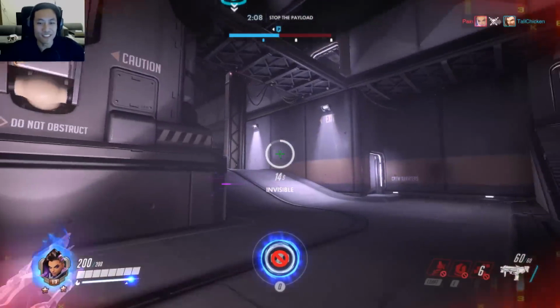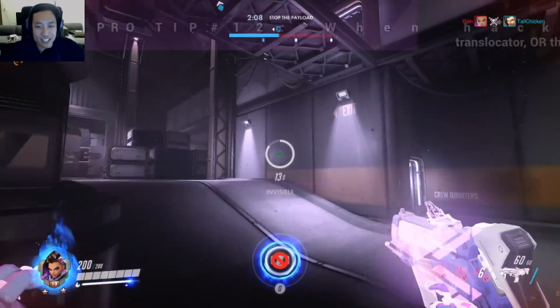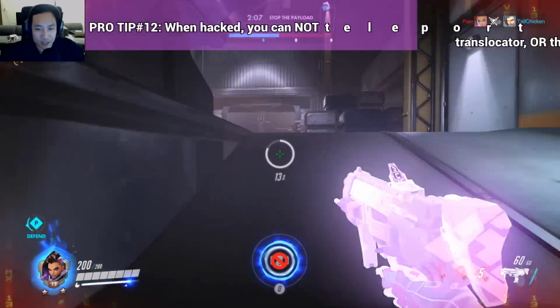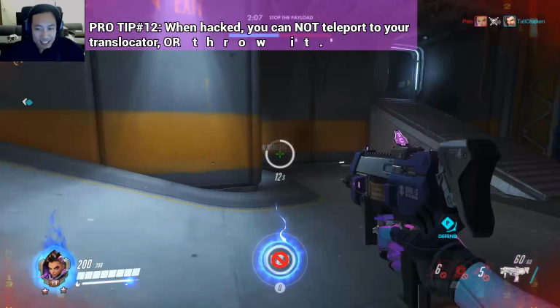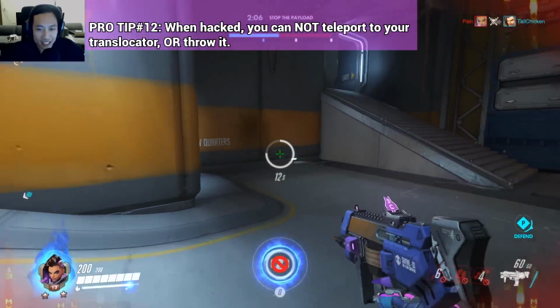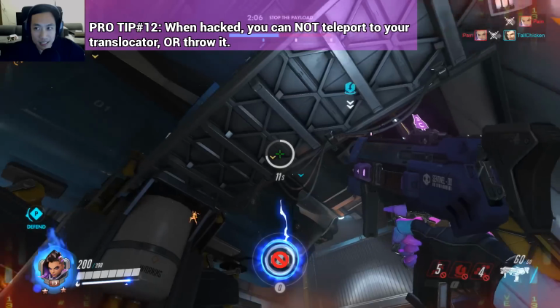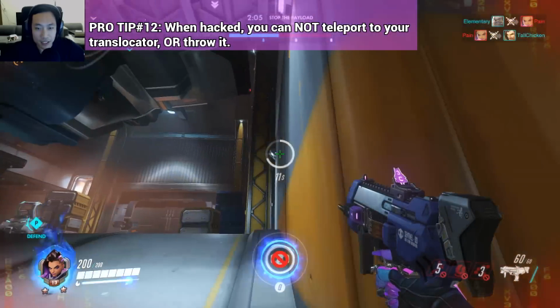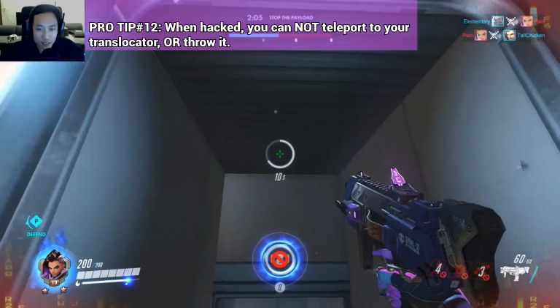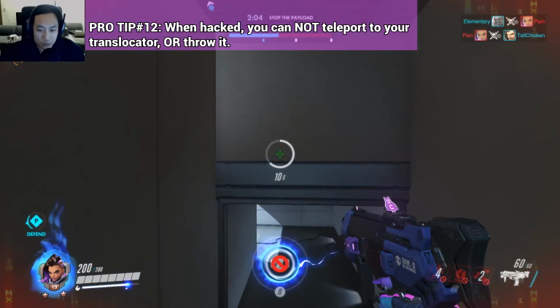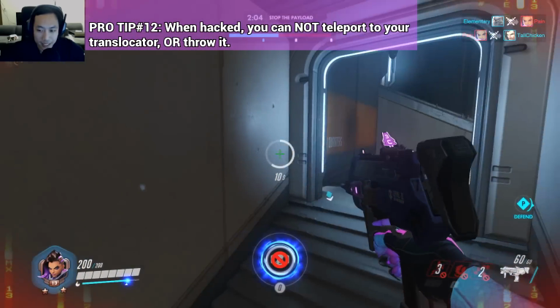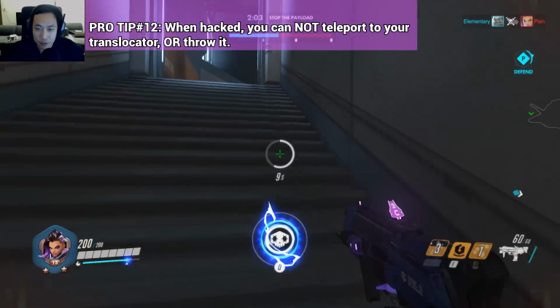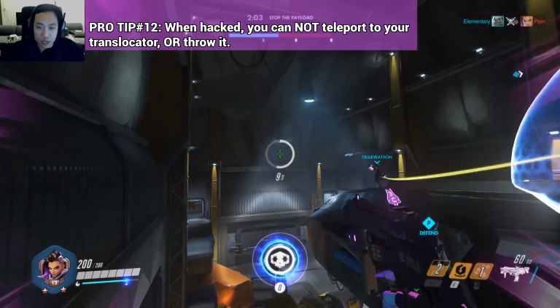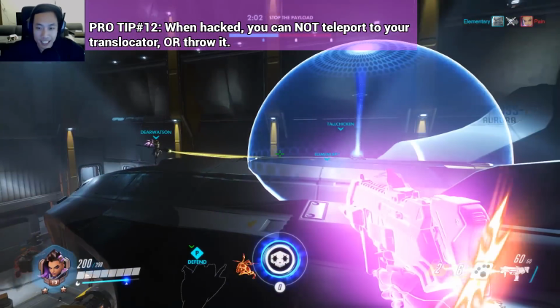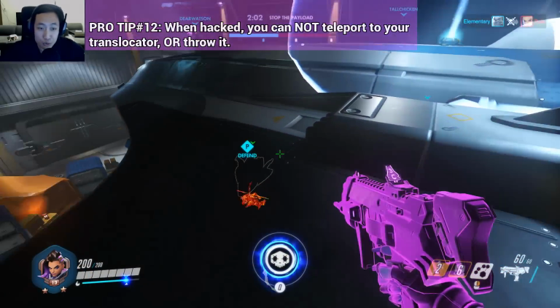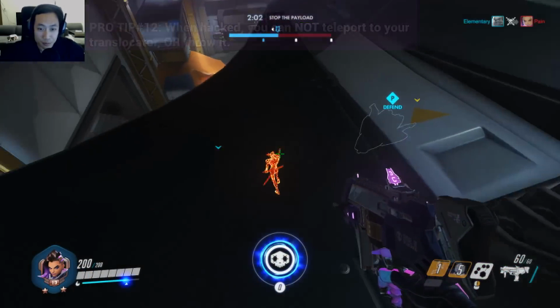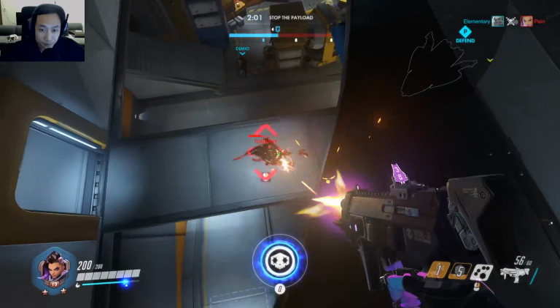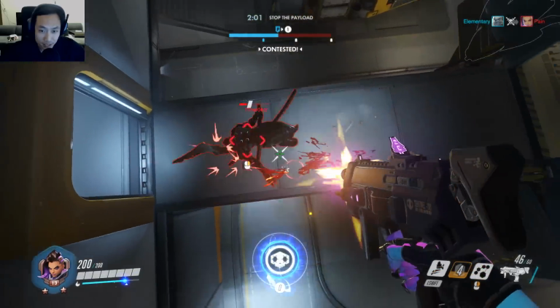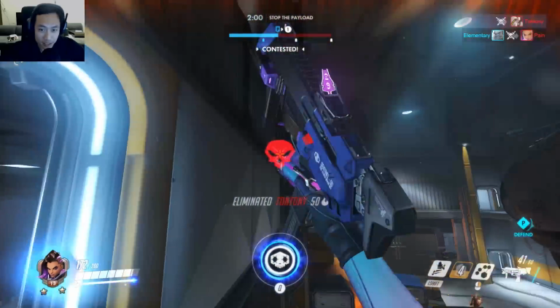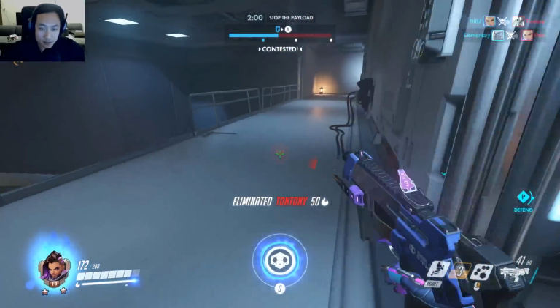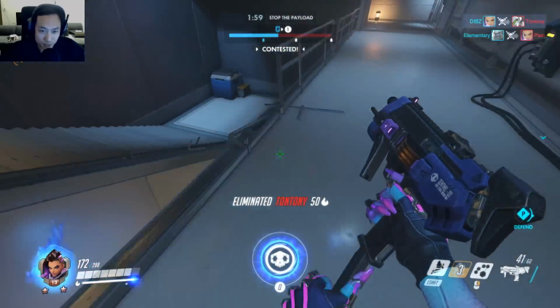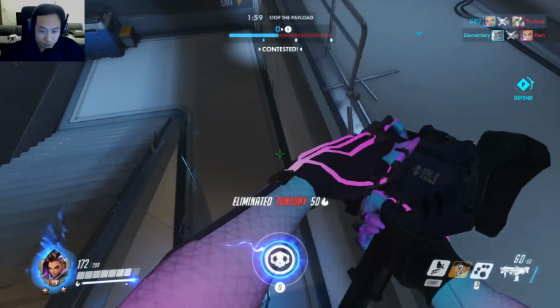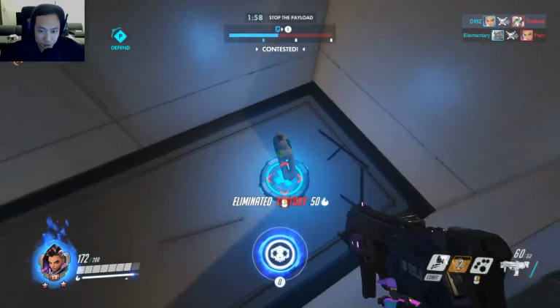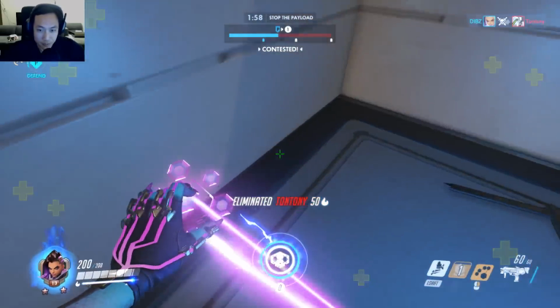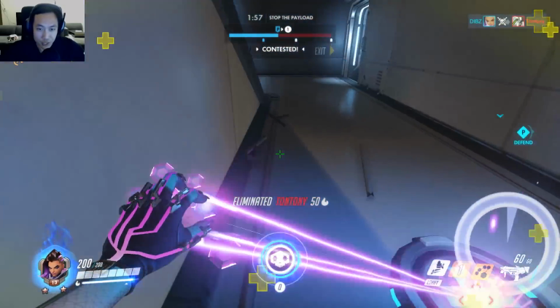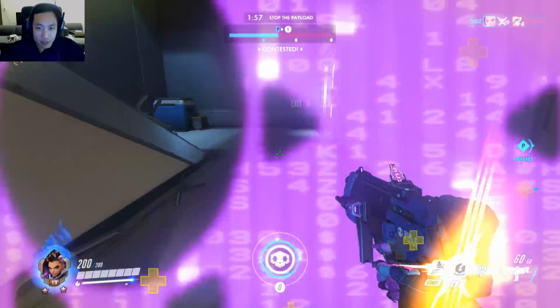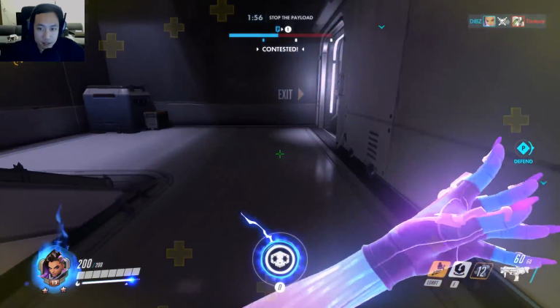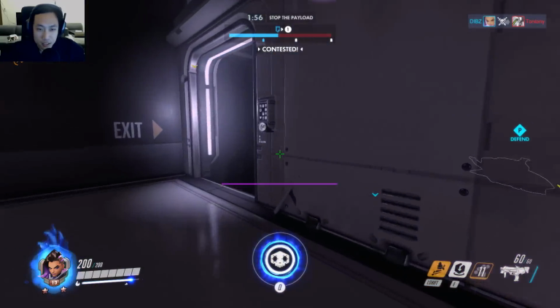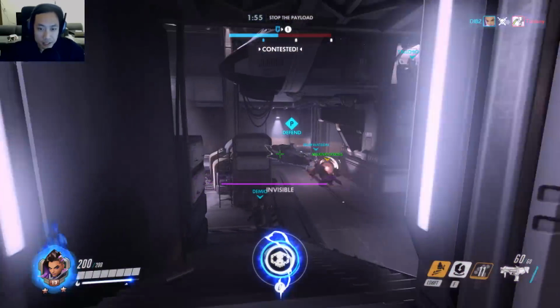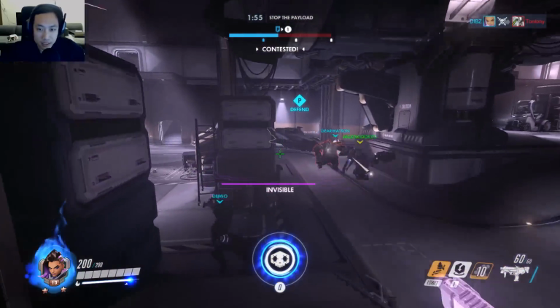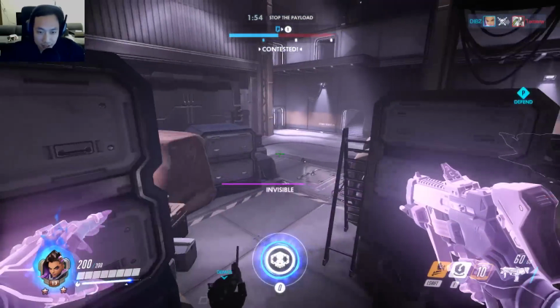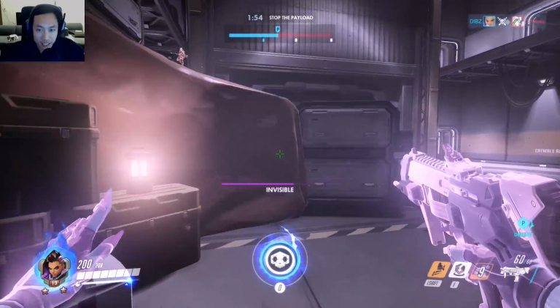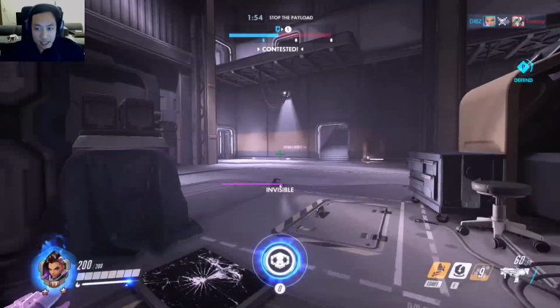I was trying to teleport up there, but I got EMP'd. If you get EMP'd, you can't do anything — you can't teleport, you can't even use your teleporter. You always want to make sure you don't get hacked by the enemy Sombra, because your escapability is completely gone.